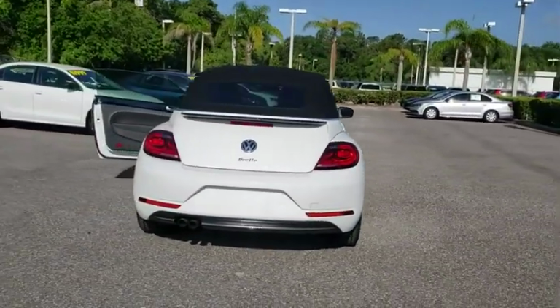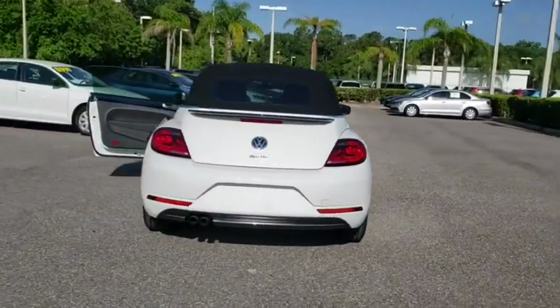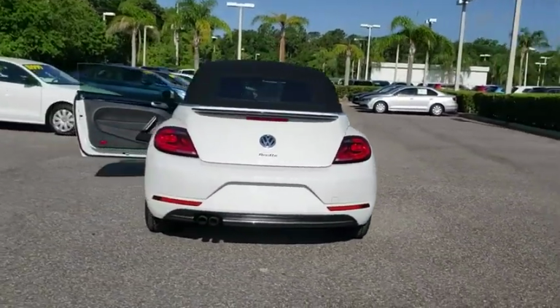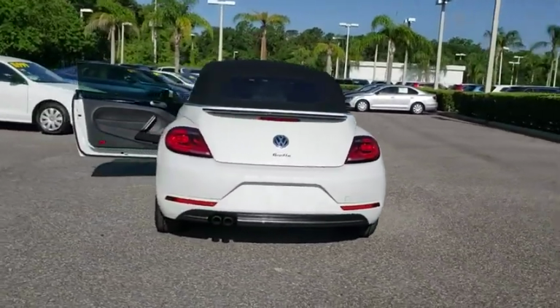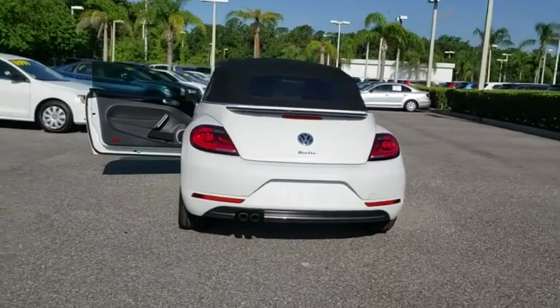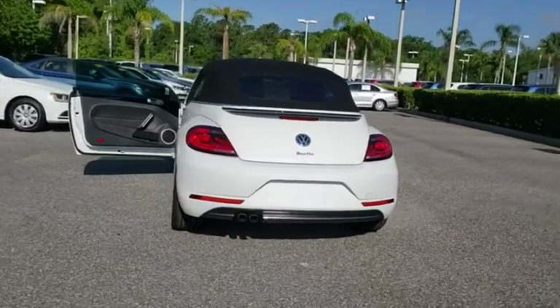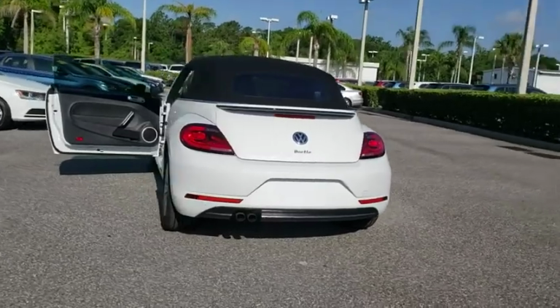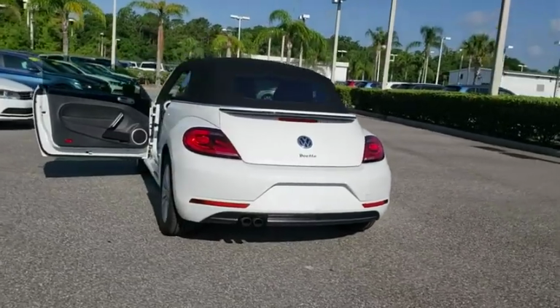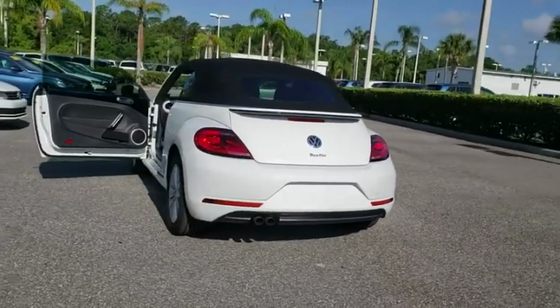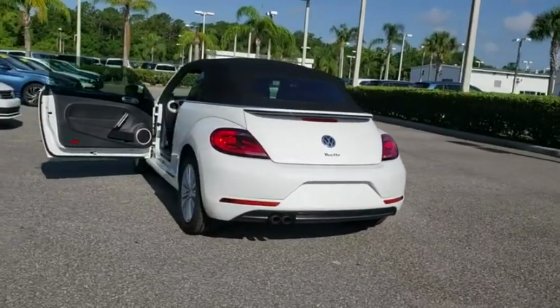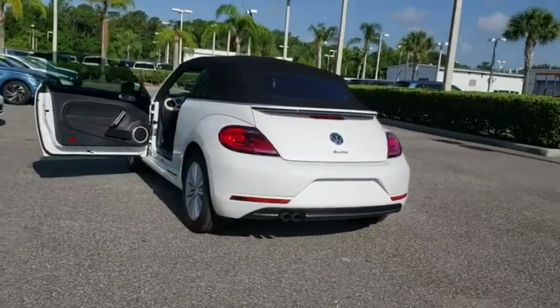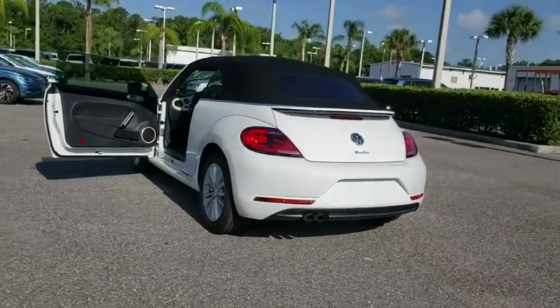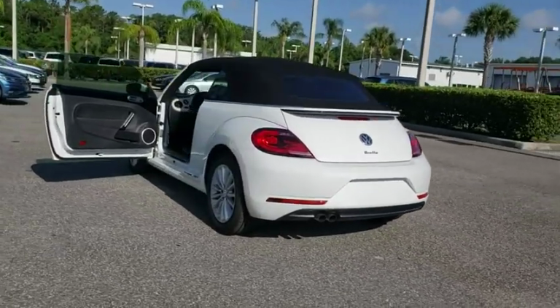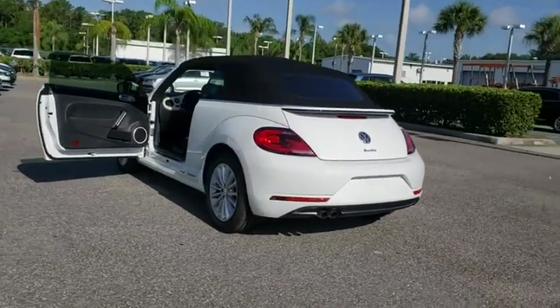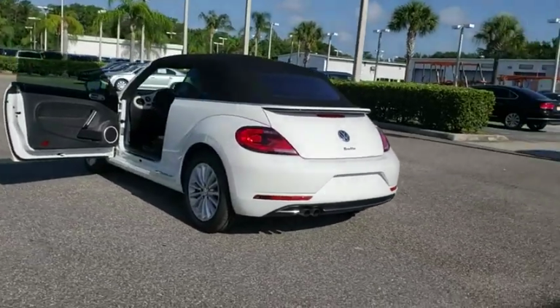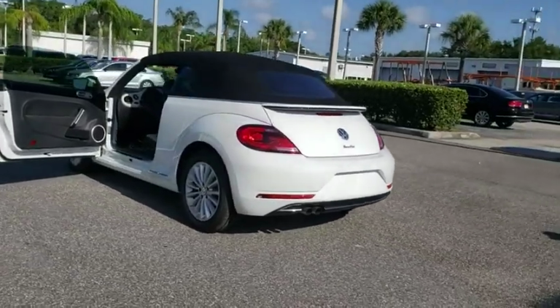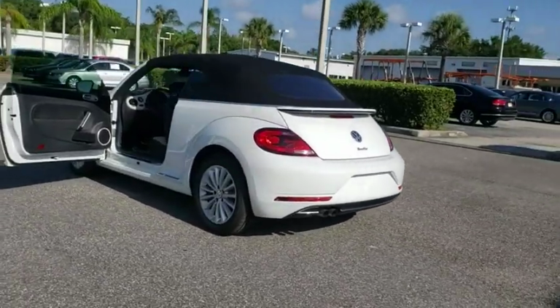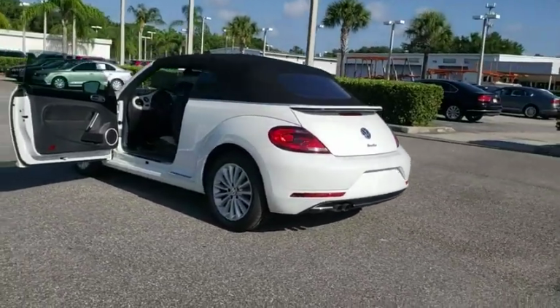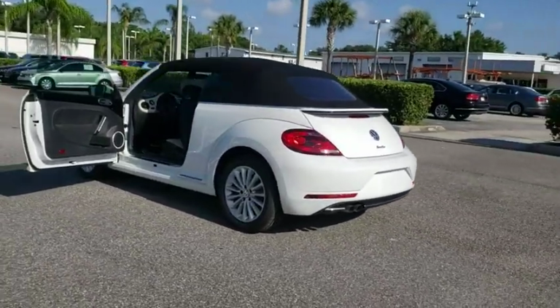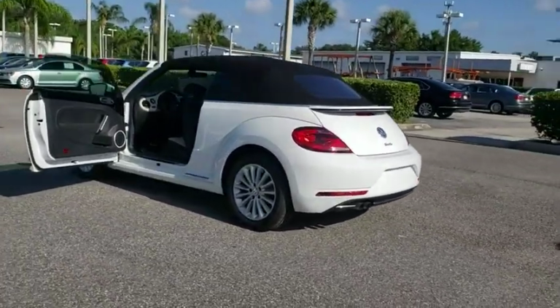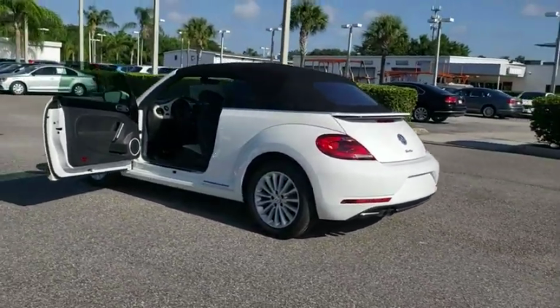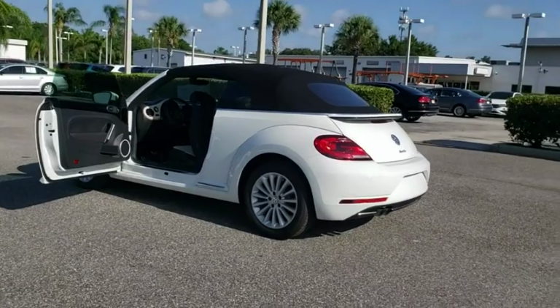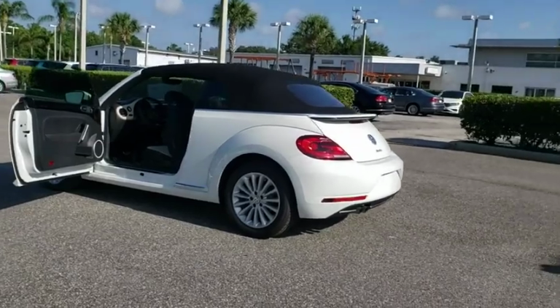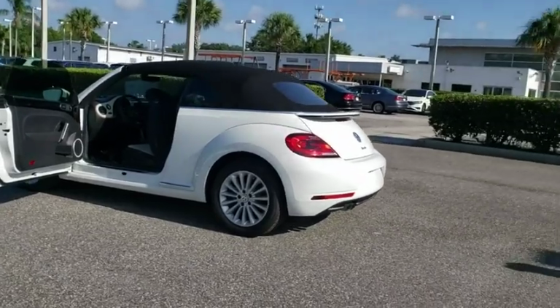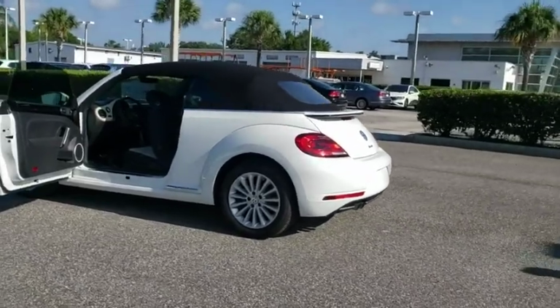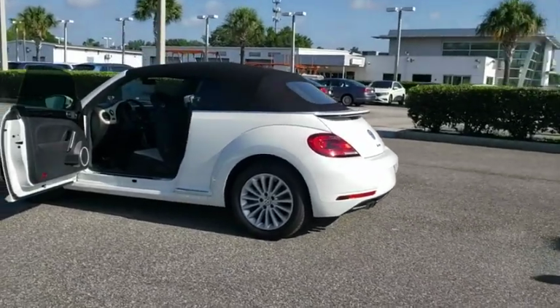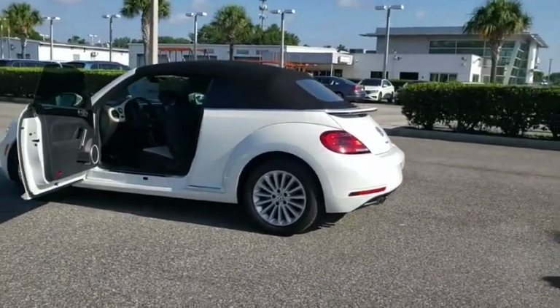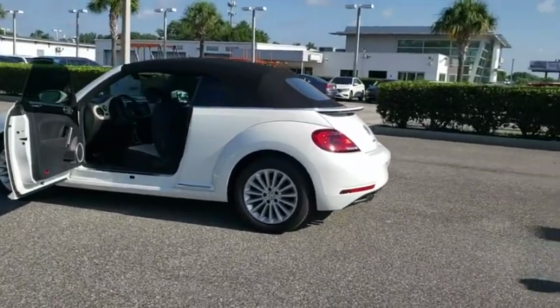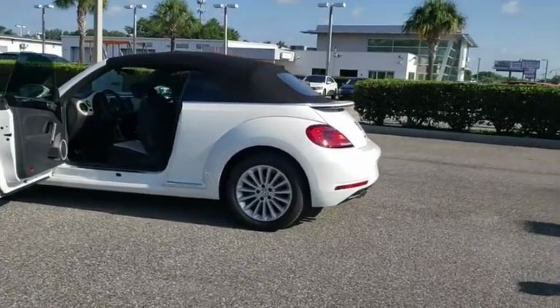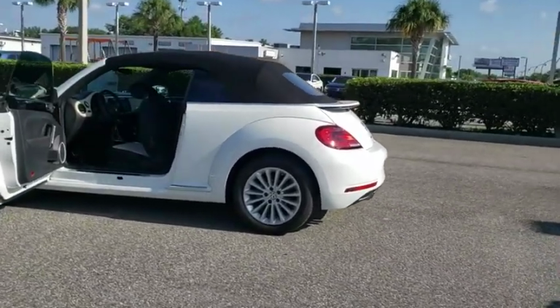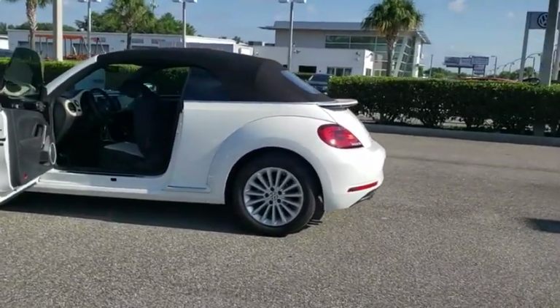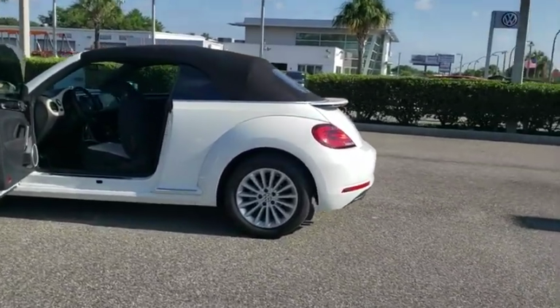The design of Volkswagen's Beetle captures the essence of the original bug. This vehicle has less than 100 miles. Here are some of this vehicle's great options.